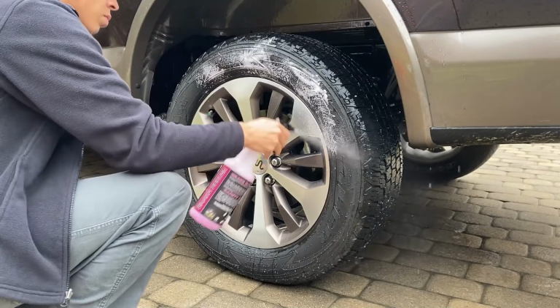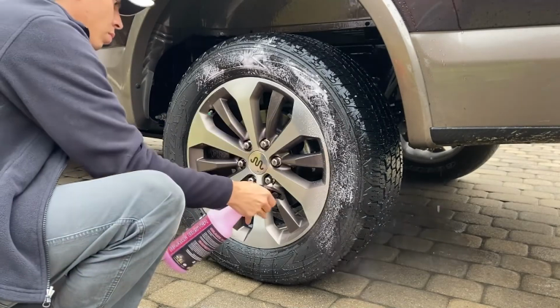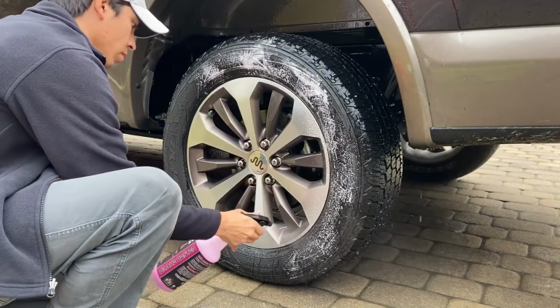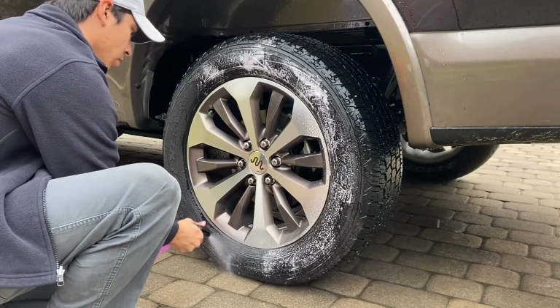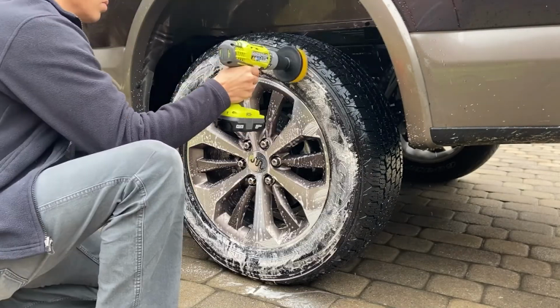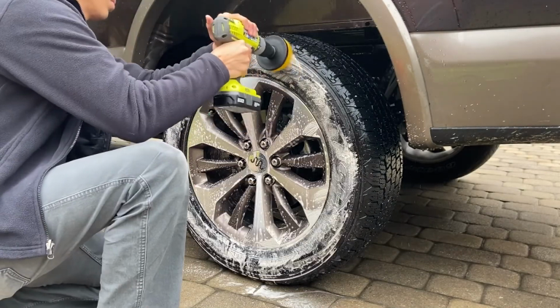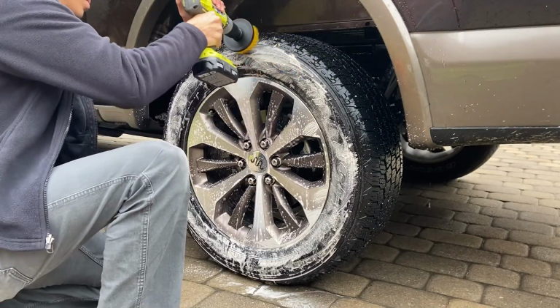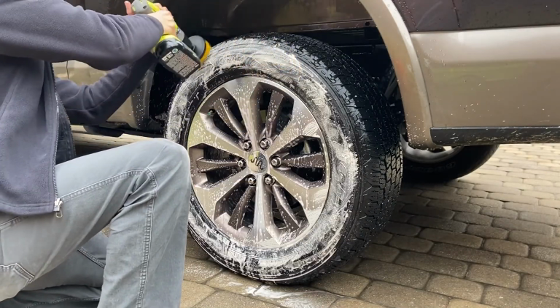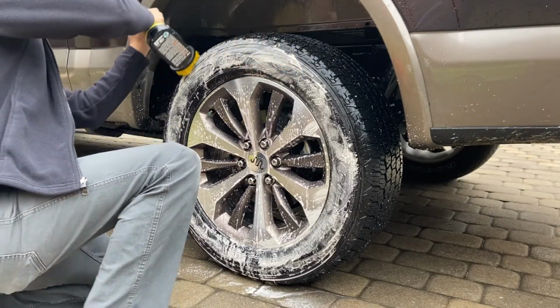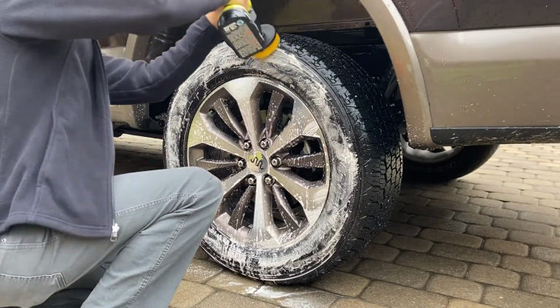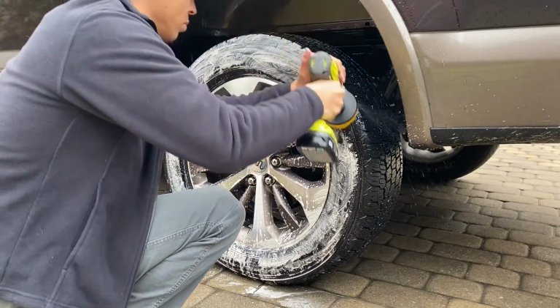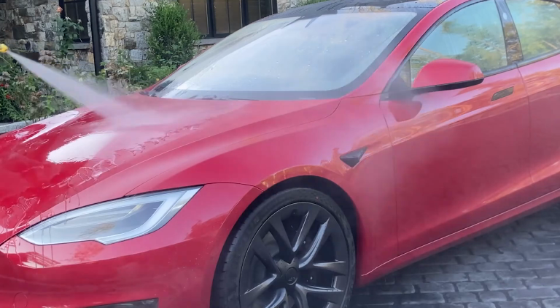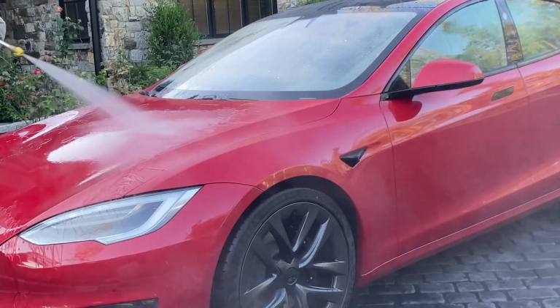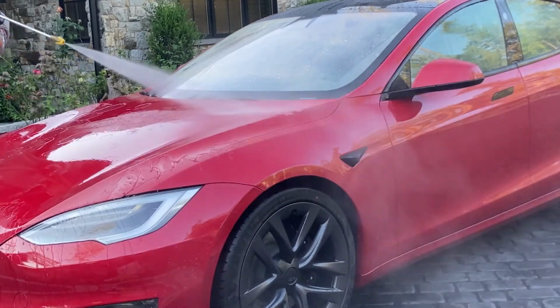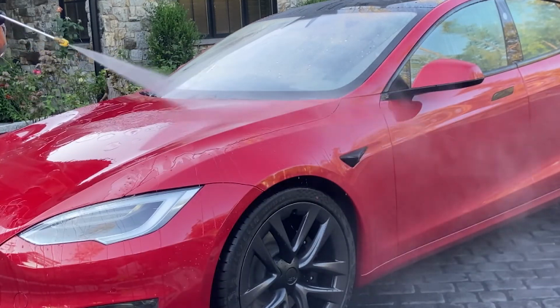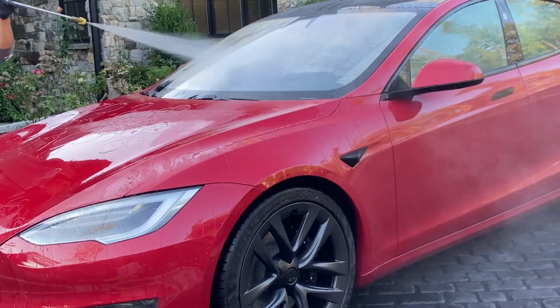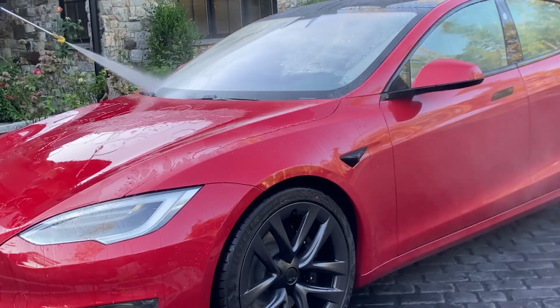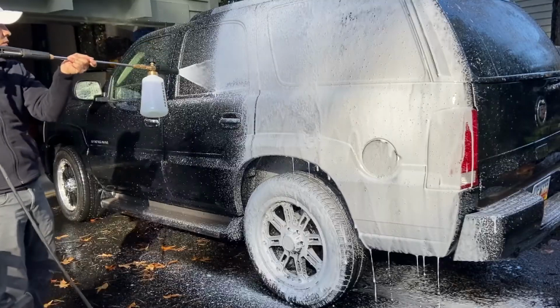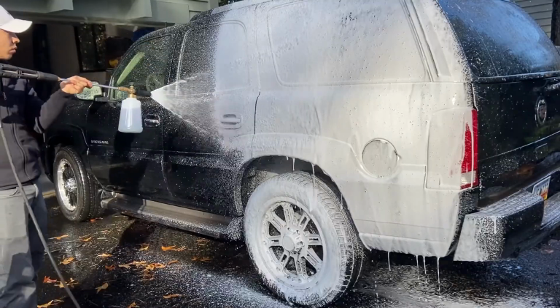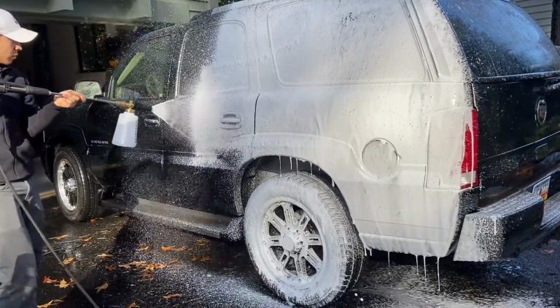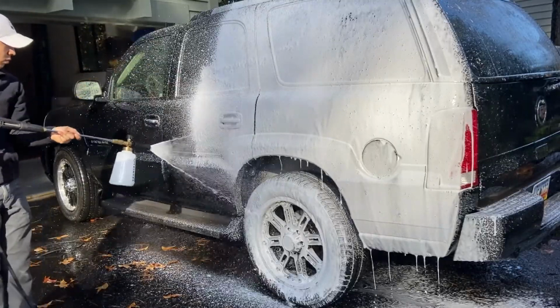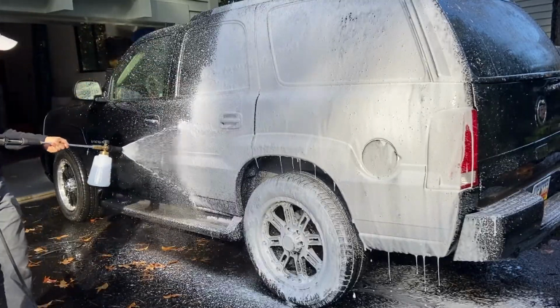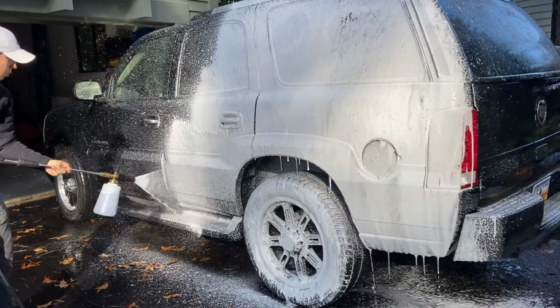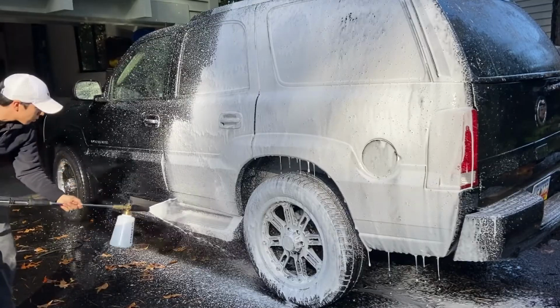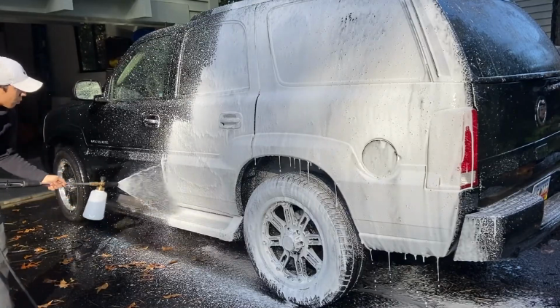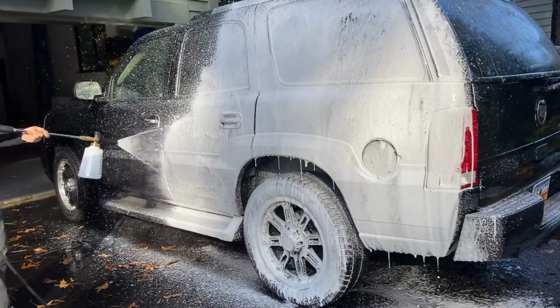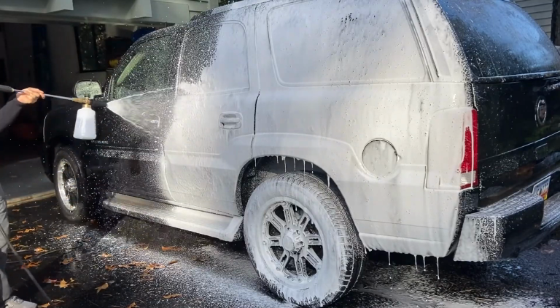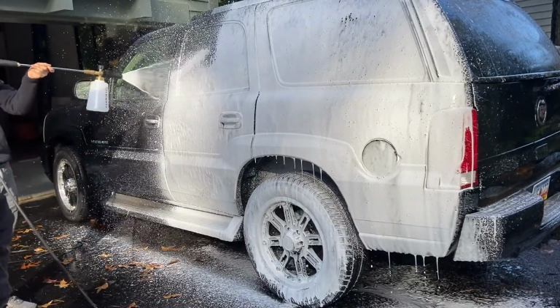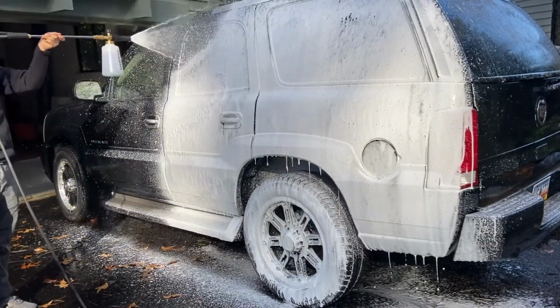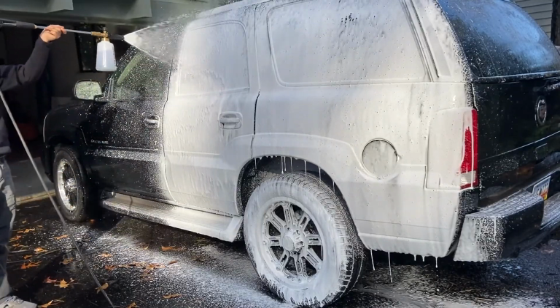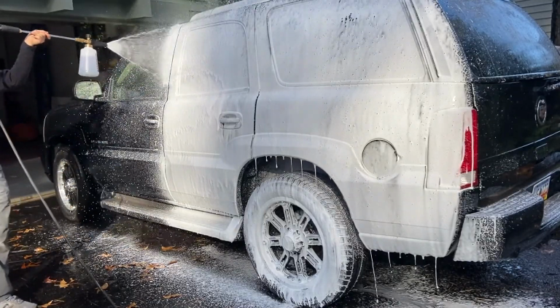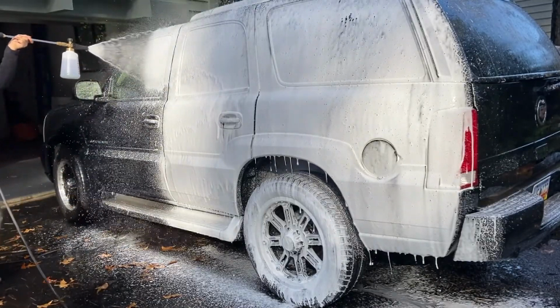In order to apply ceramic coatings to car paint, first the car has to be decontaminated and washed. That means not just wheels, tires, and wheel wells — we're talking washing the paint, clay barring the paint, chemically decontaminating the paint, and chemically prepping the surface before the coating is actually applied.